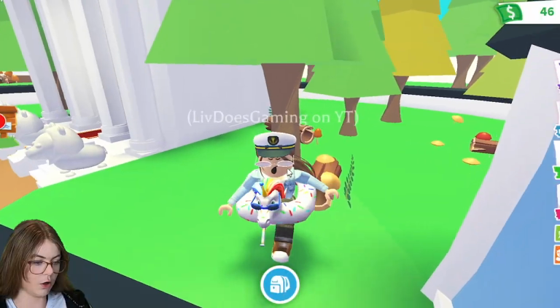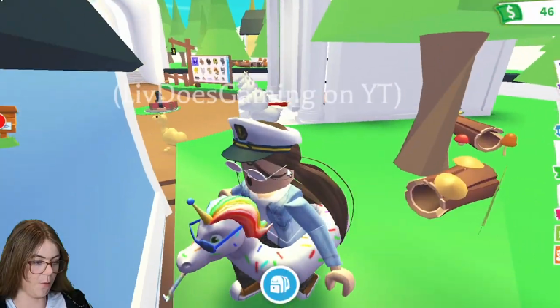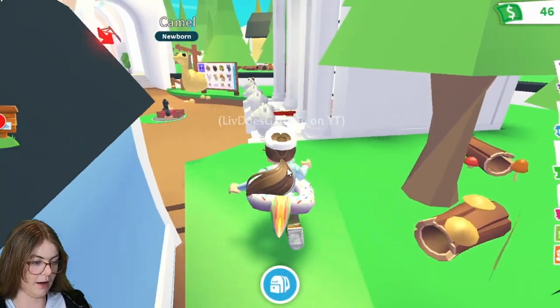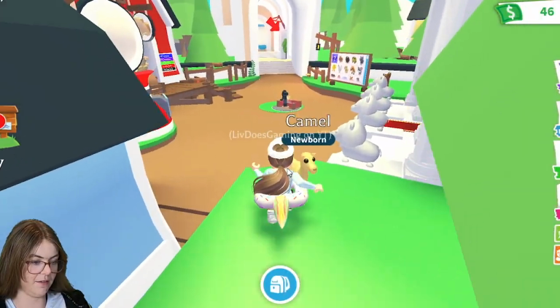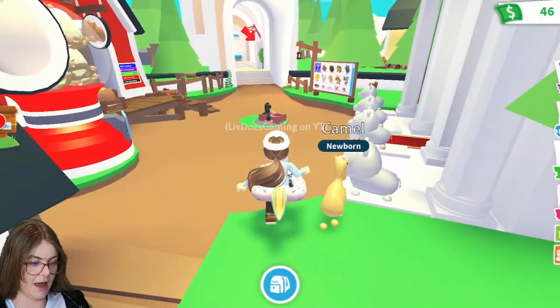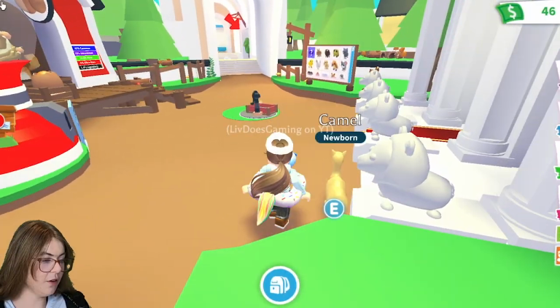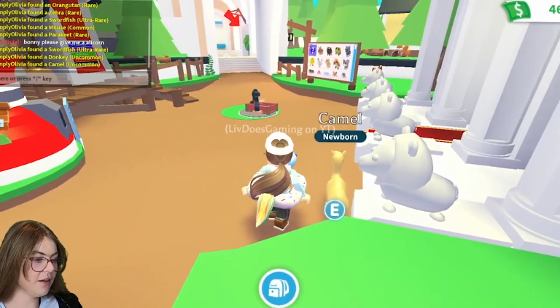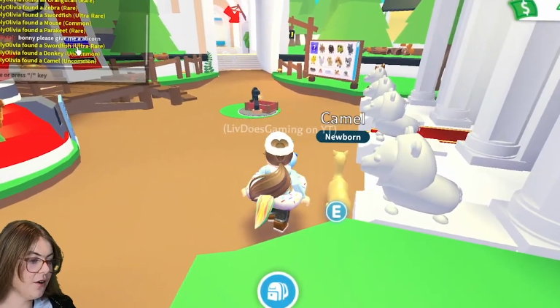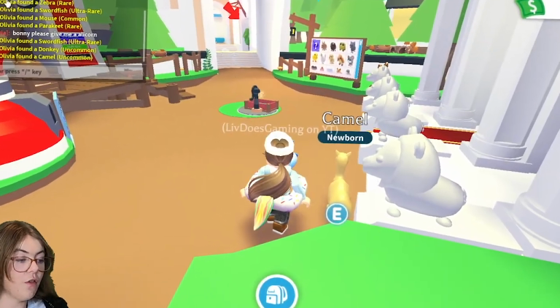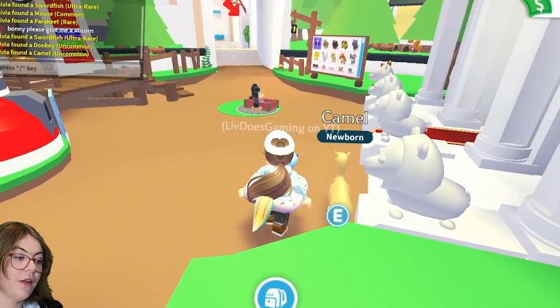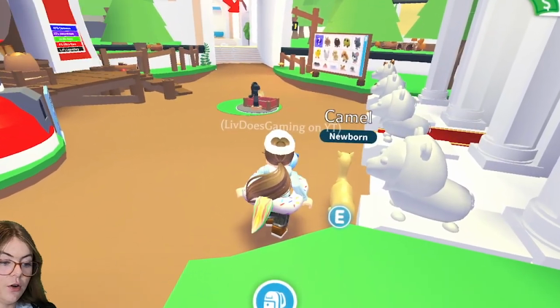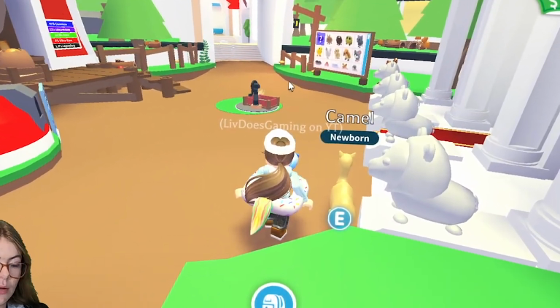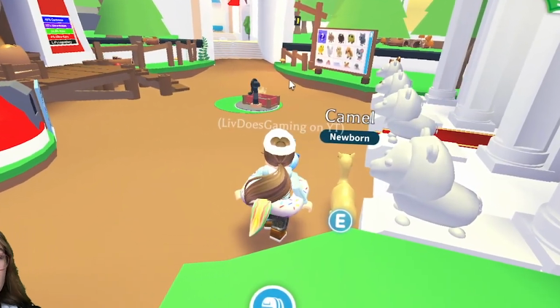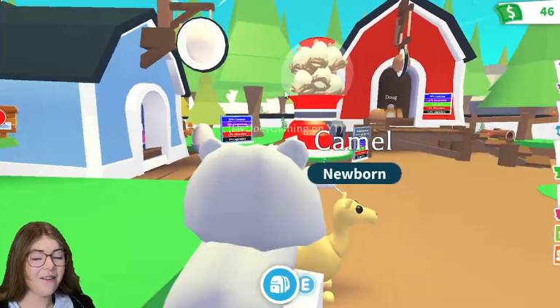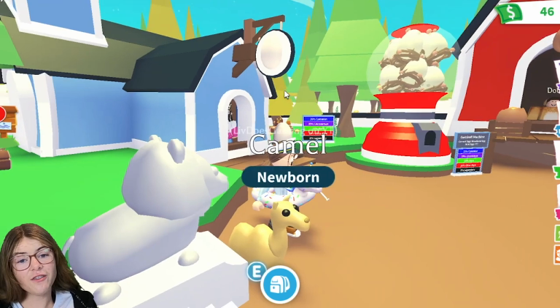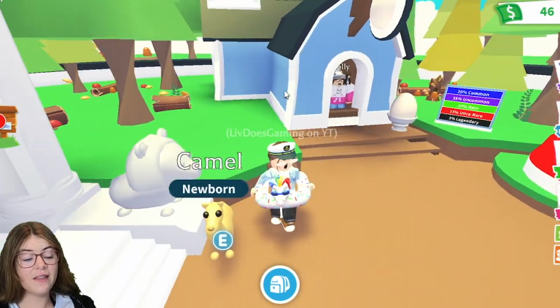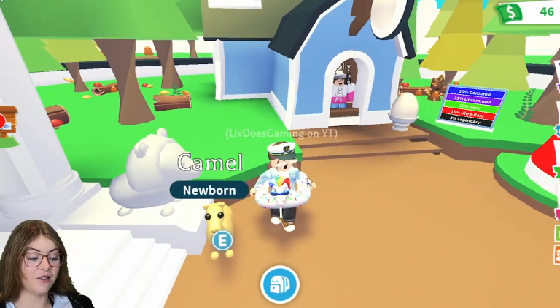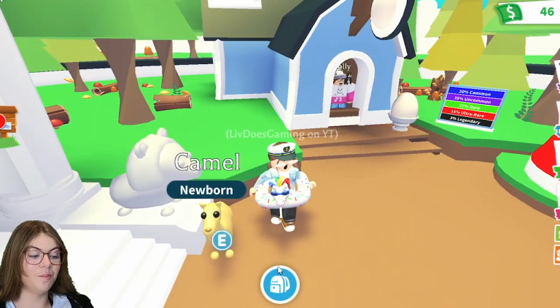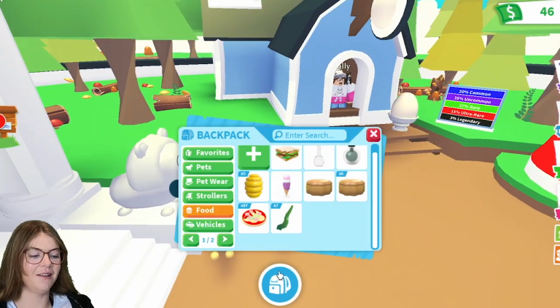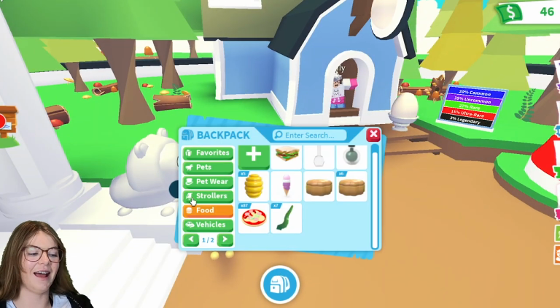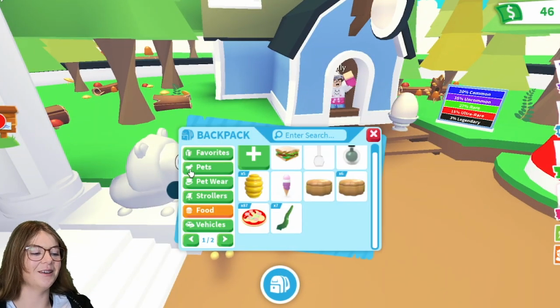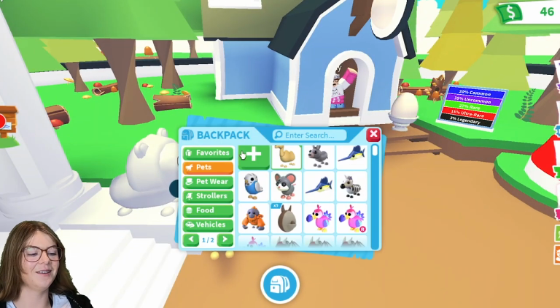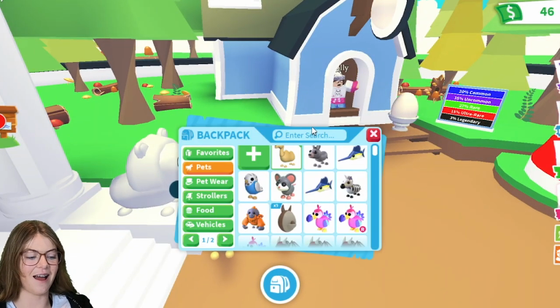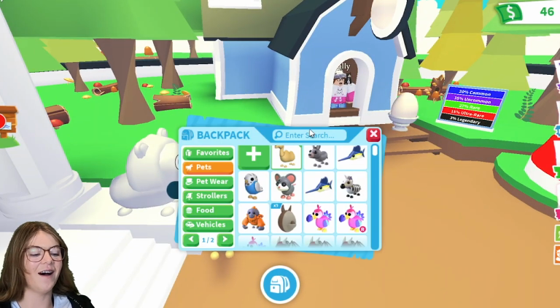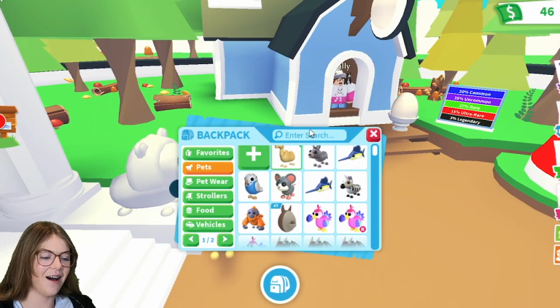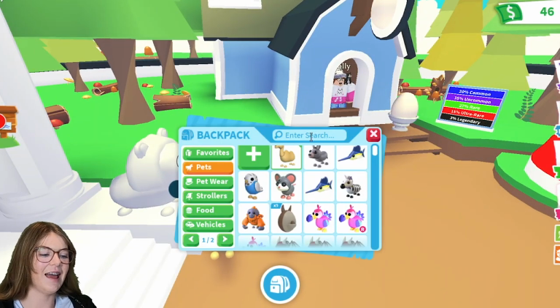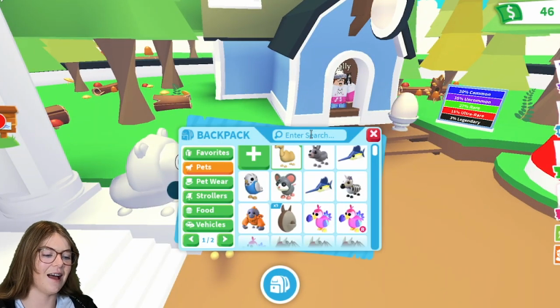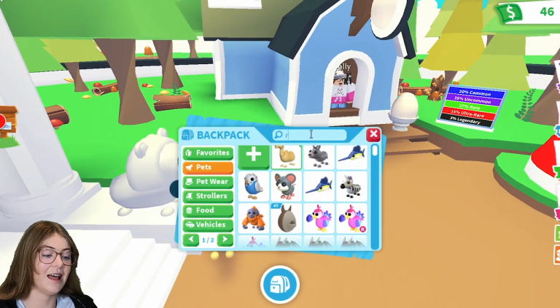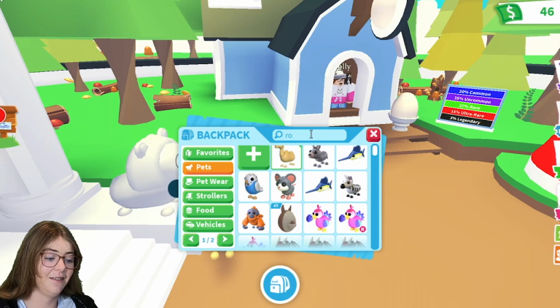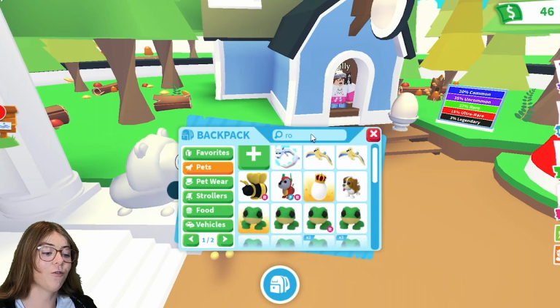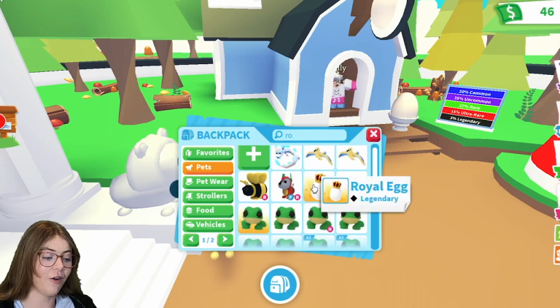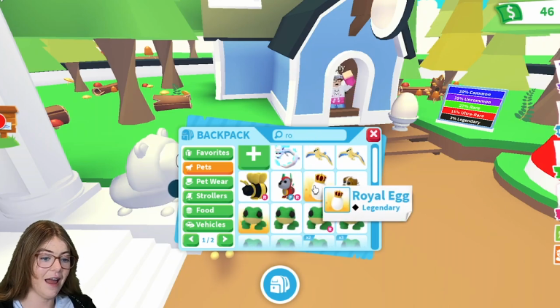I got a camel — I can see its little head. This is an uncommon. That's not really that good, but it's okay because we still have one last egg left, and it is the royal egg.